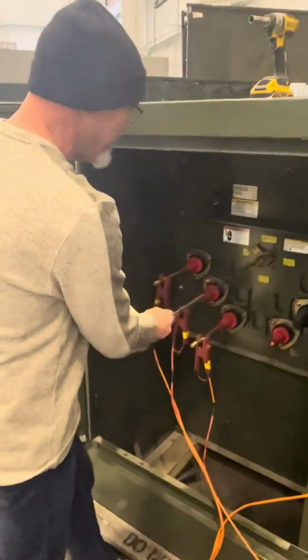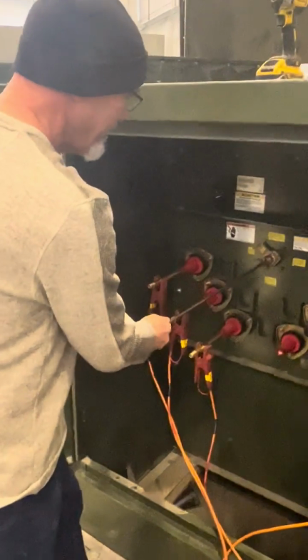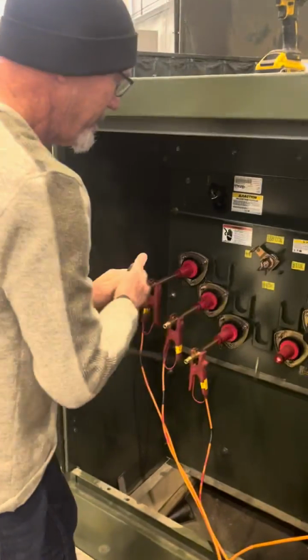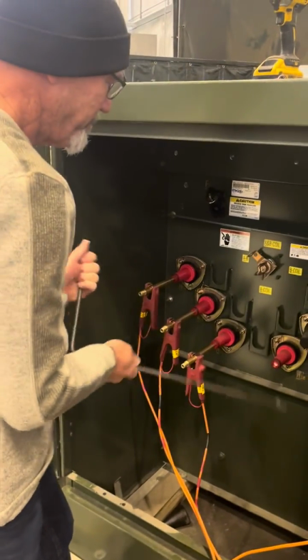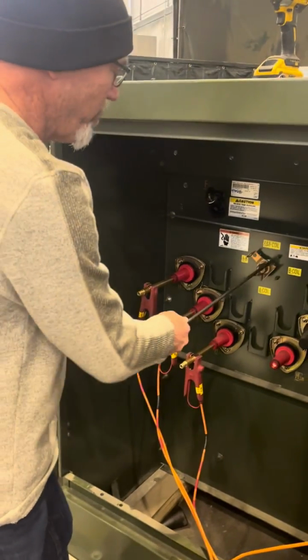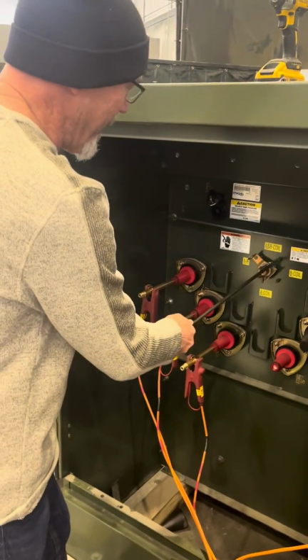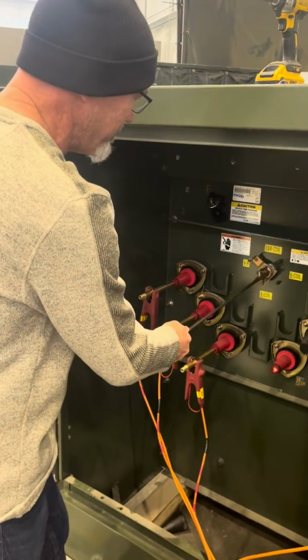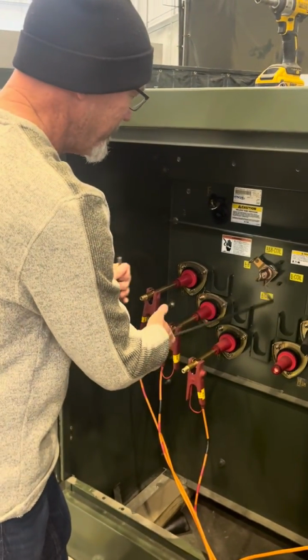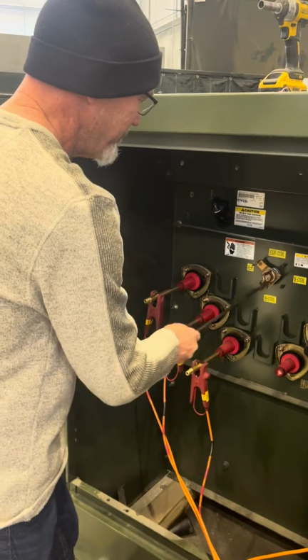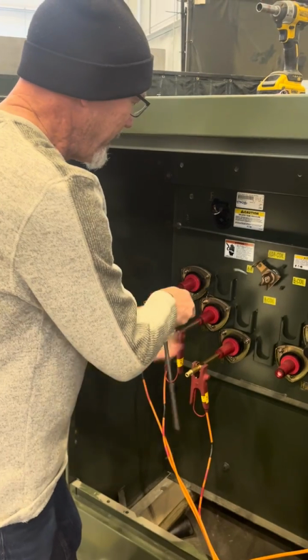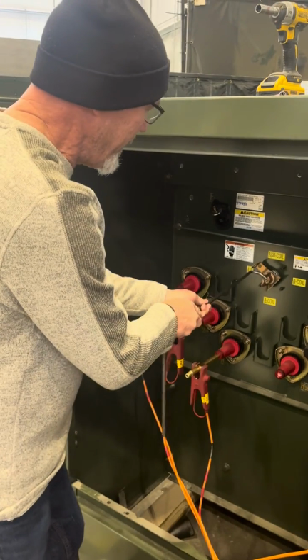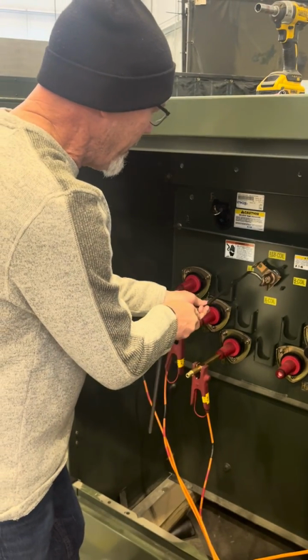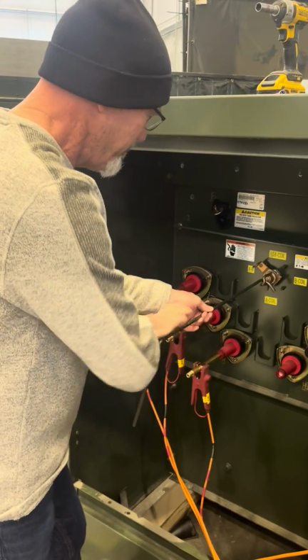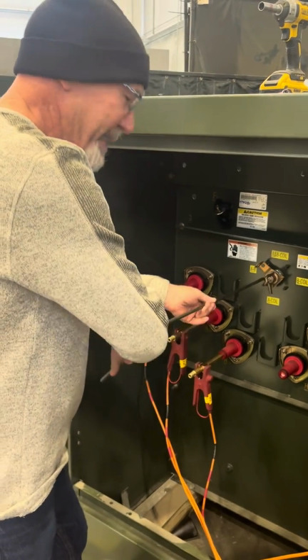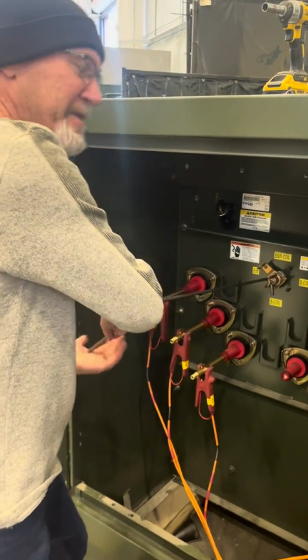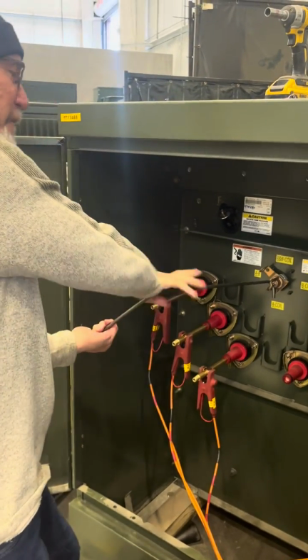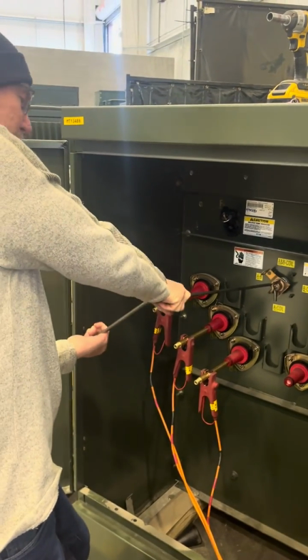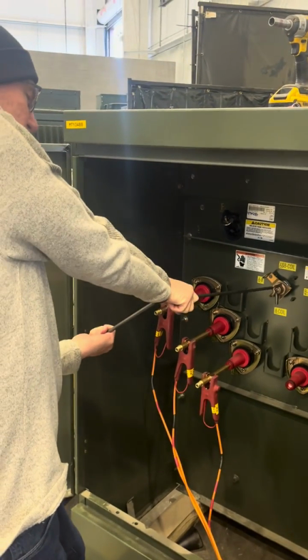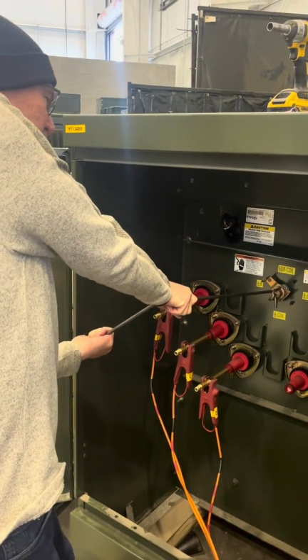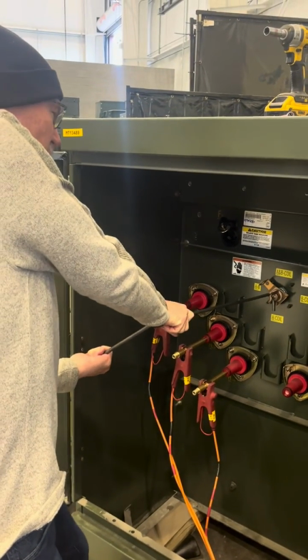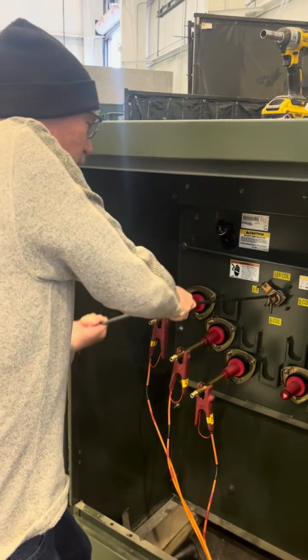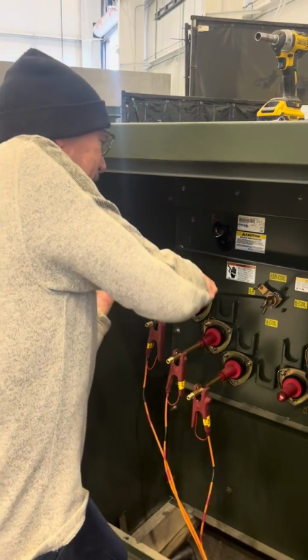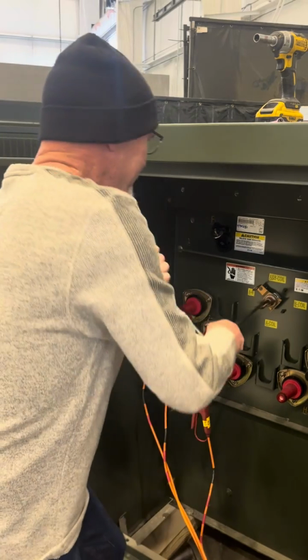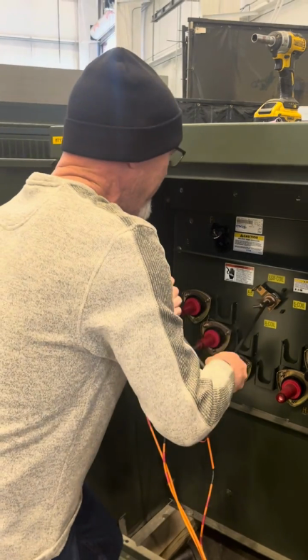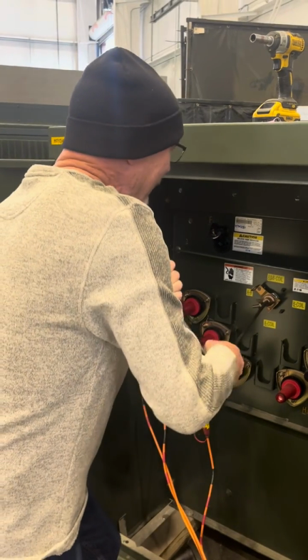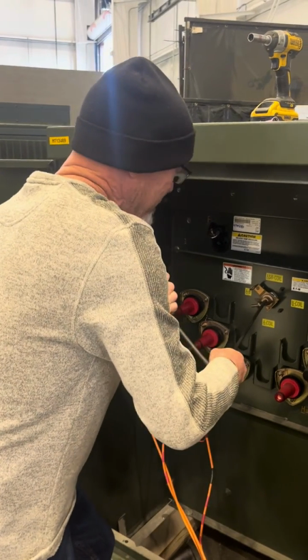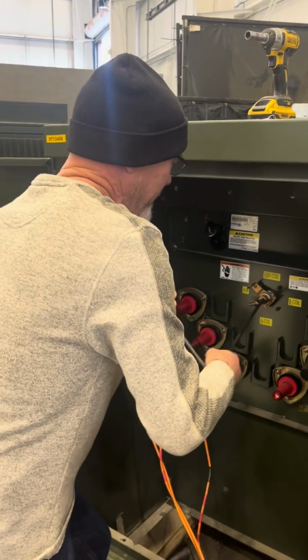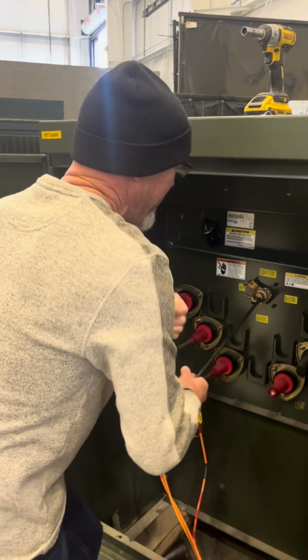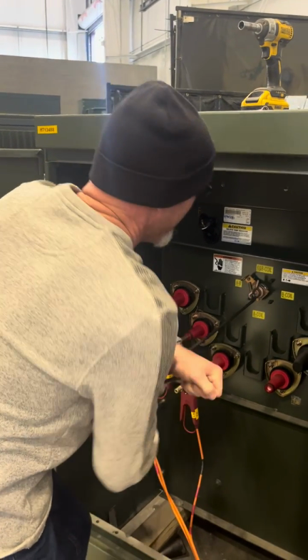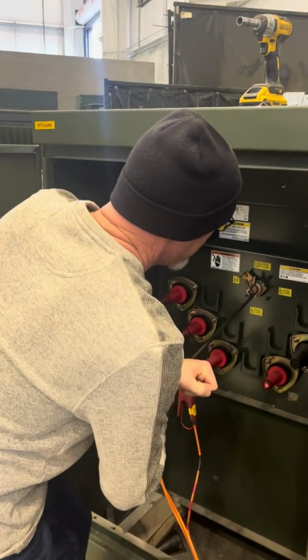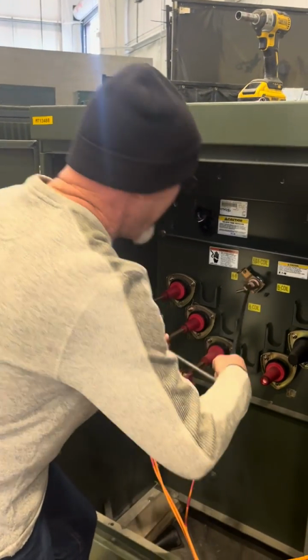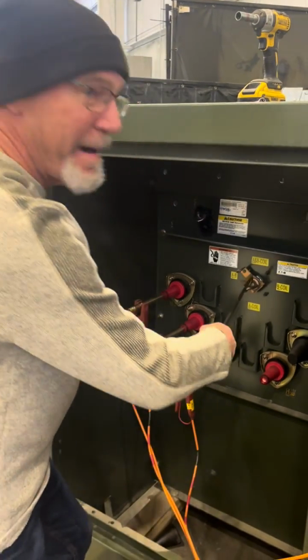Two more times. We're going to go in here. It does take a fair amount of force, so you want to really load up on it. It's going to go past where you need to be and then come back.